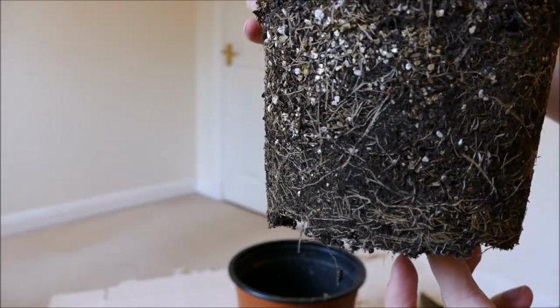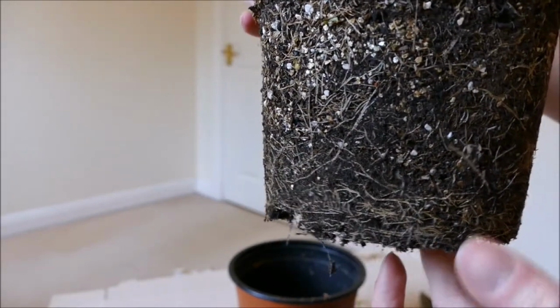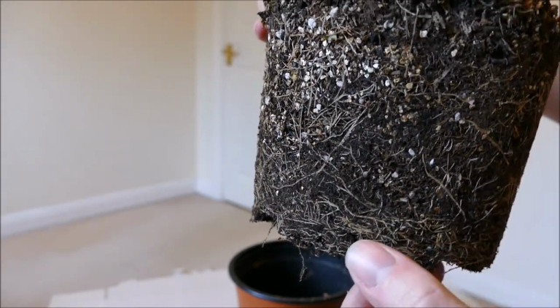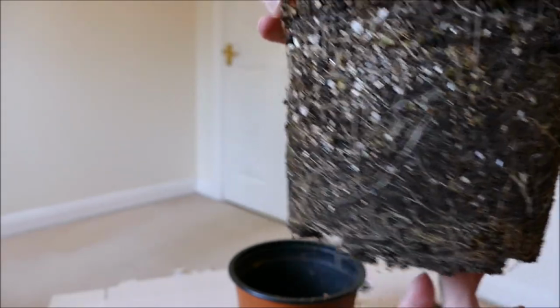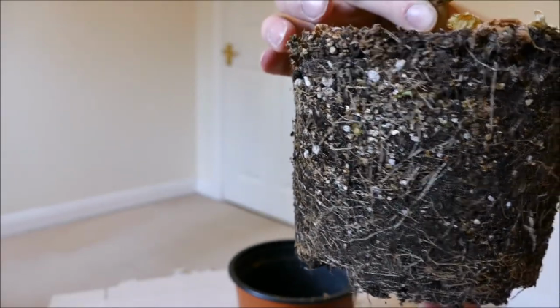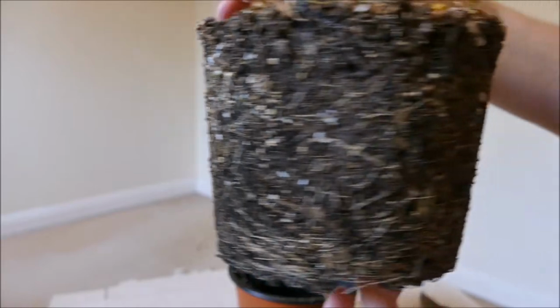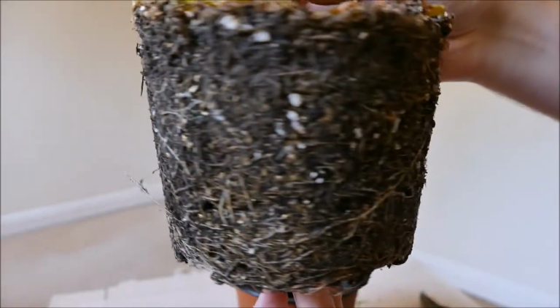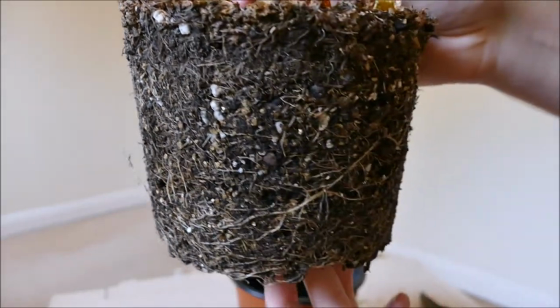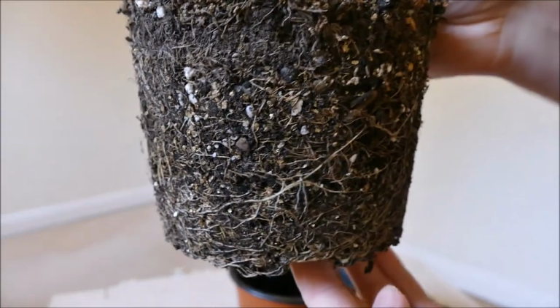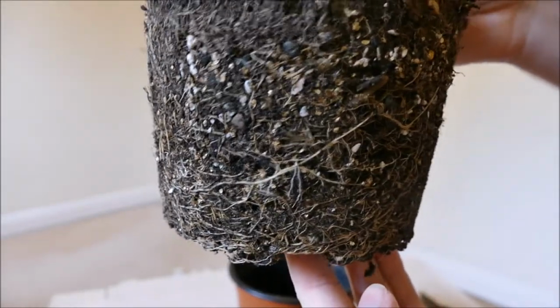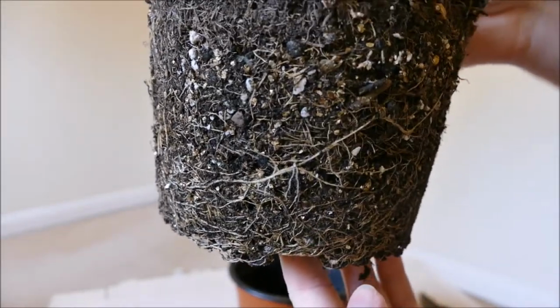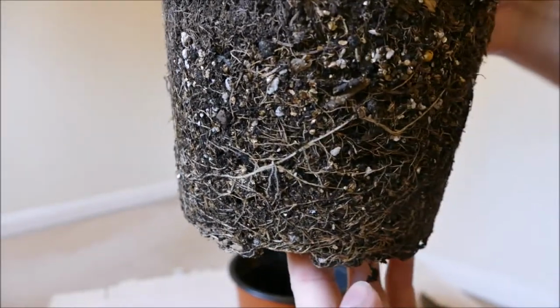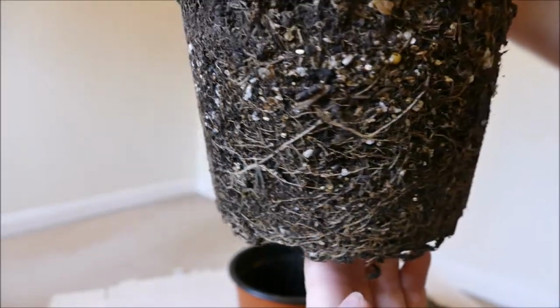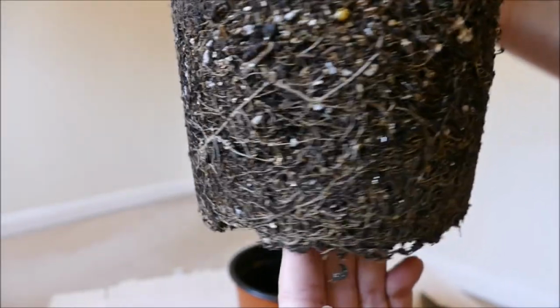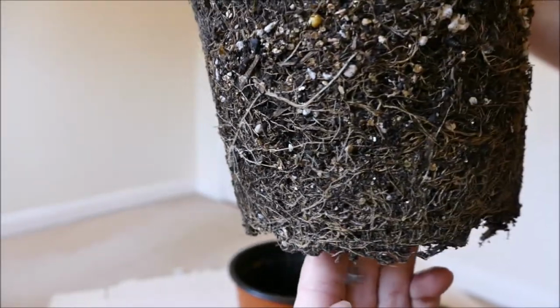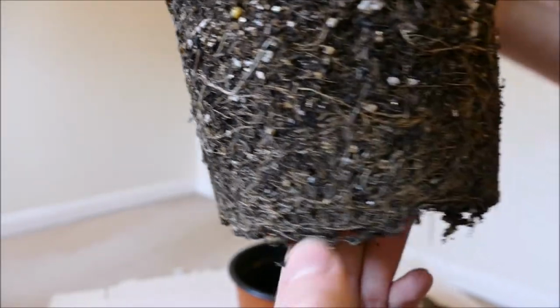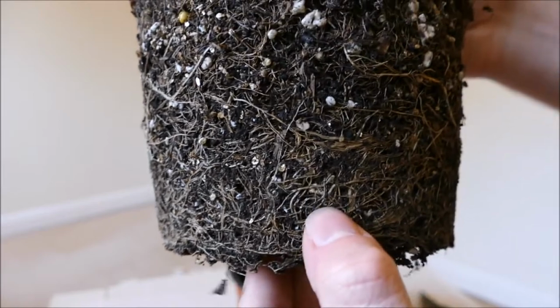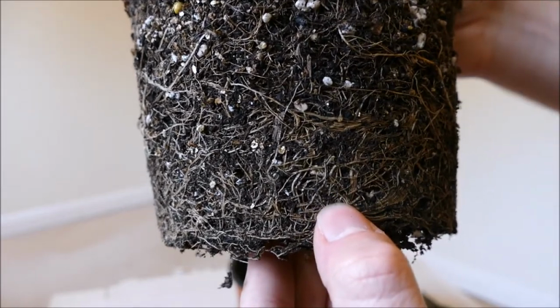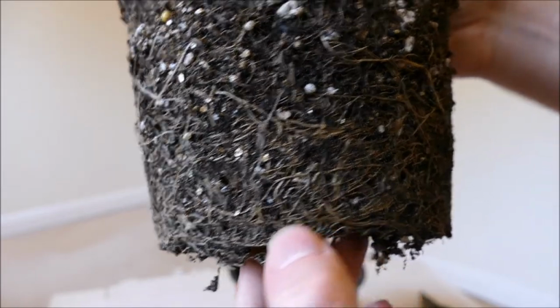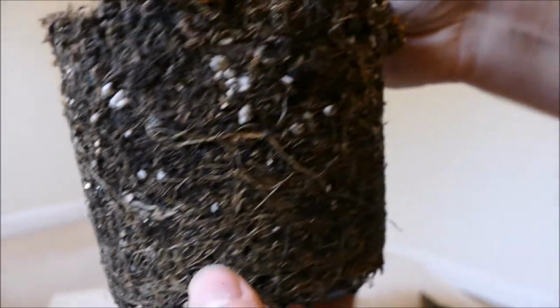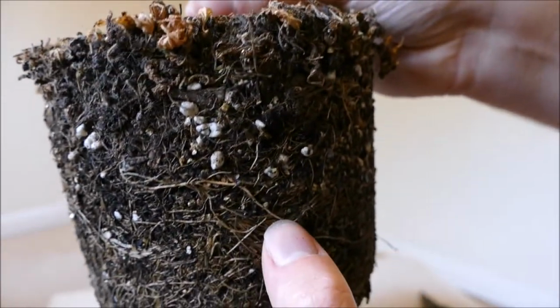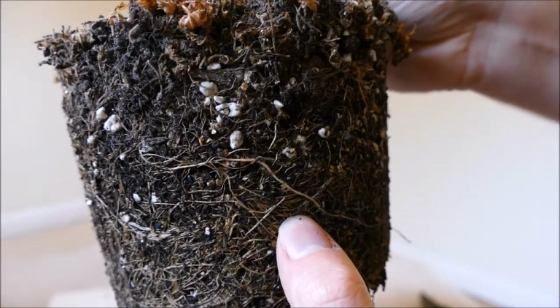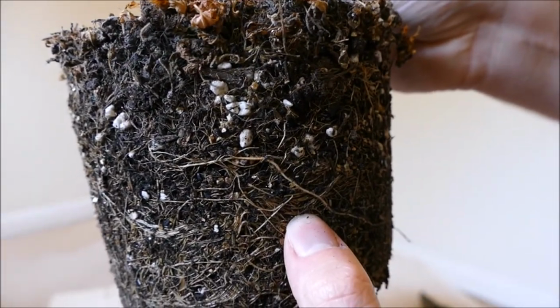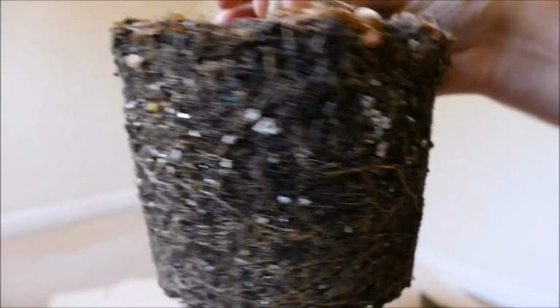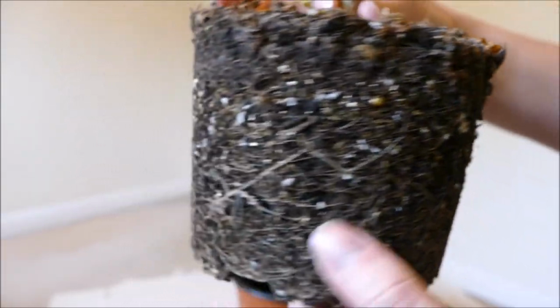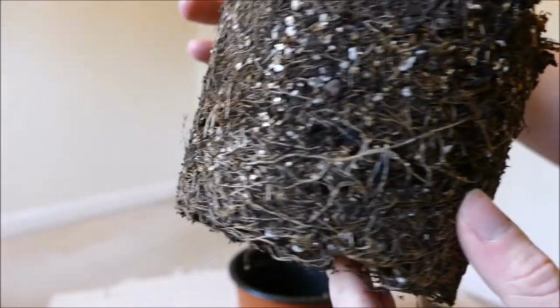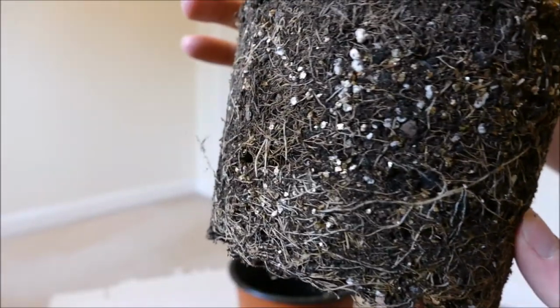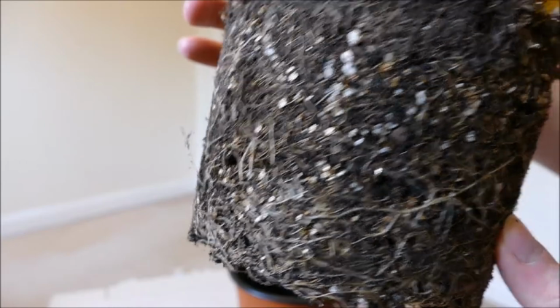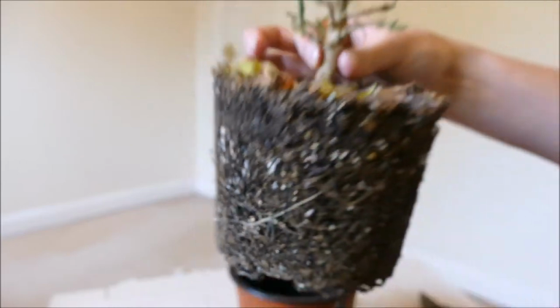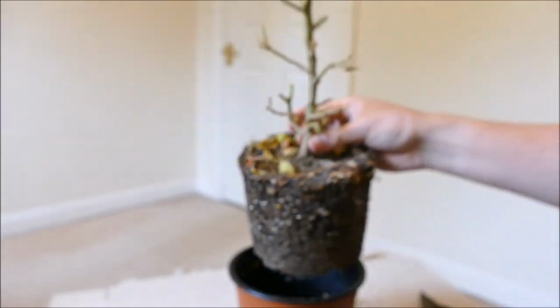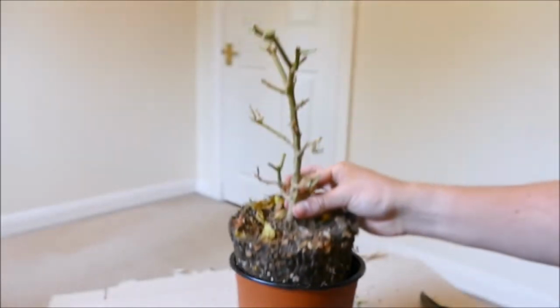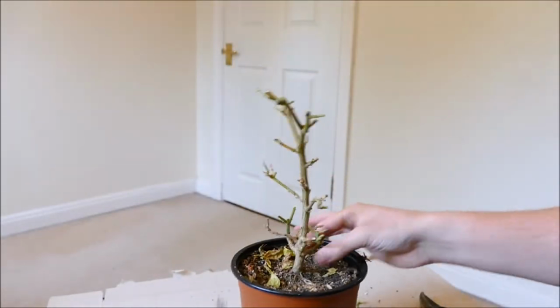There's not a section where they were dead from waterlogging or anything like that. They're not super healthy looking — these are all quite old roots, not particularly fresh — but all the roots seem moderately healthy.